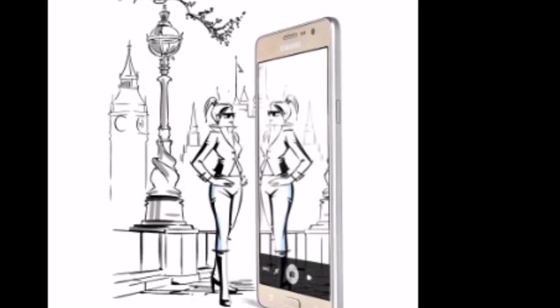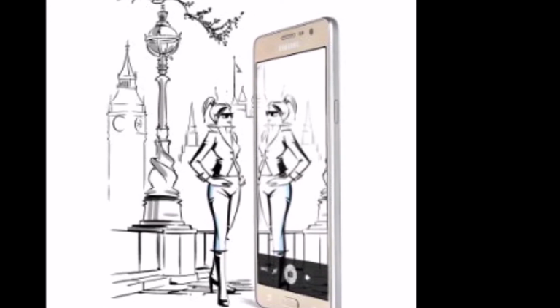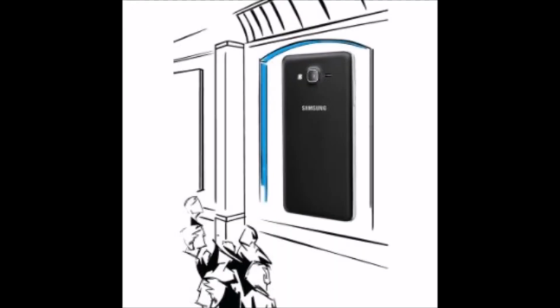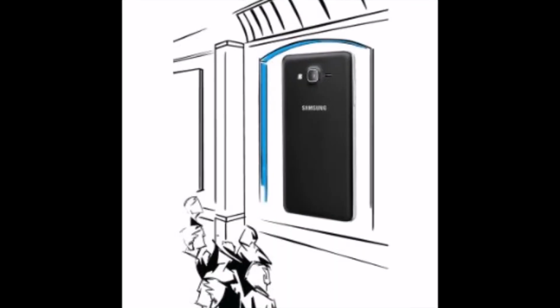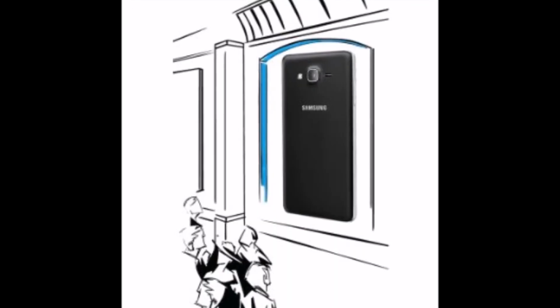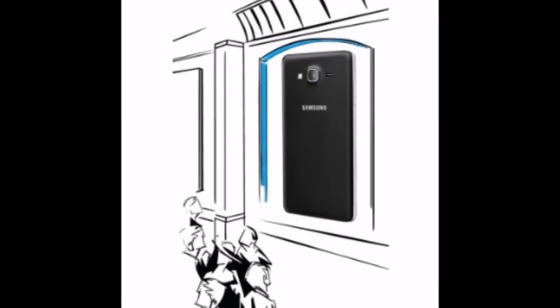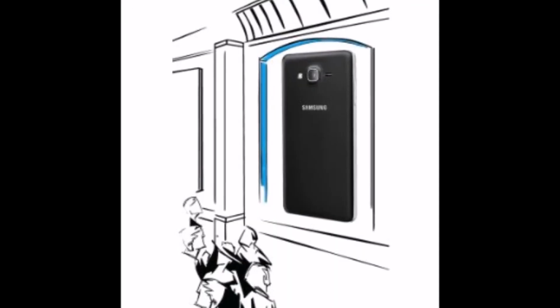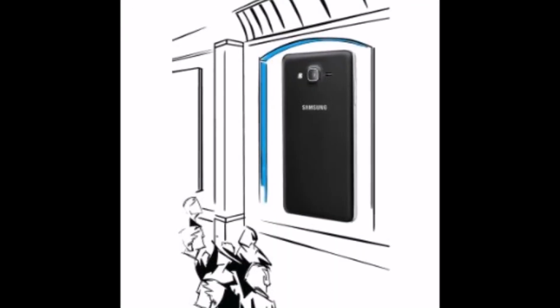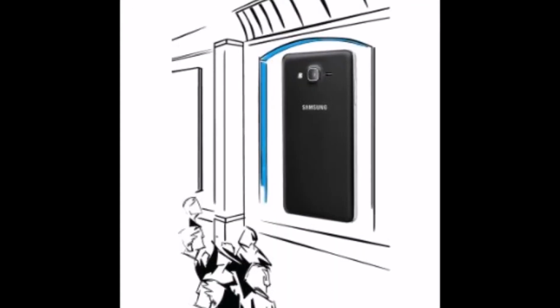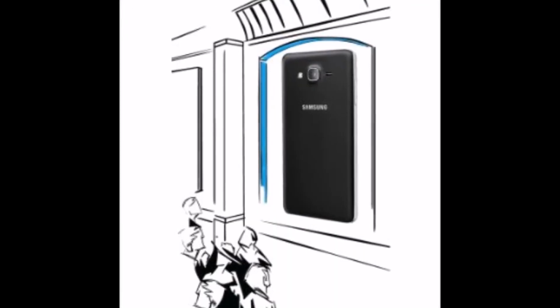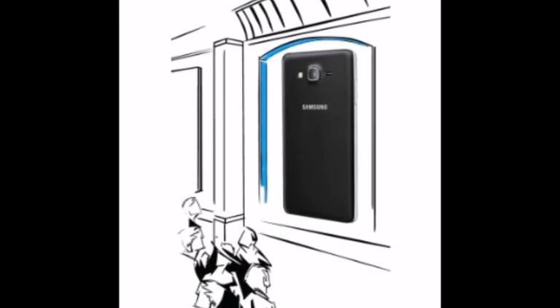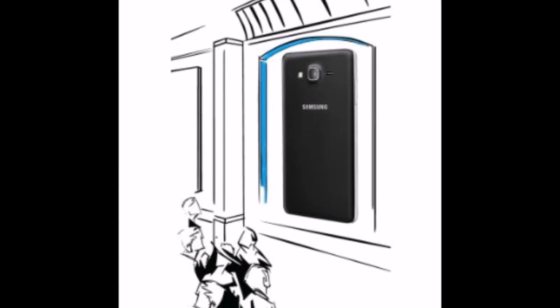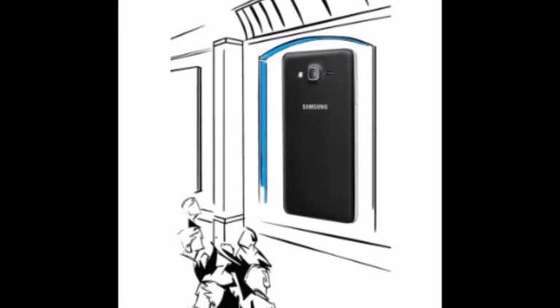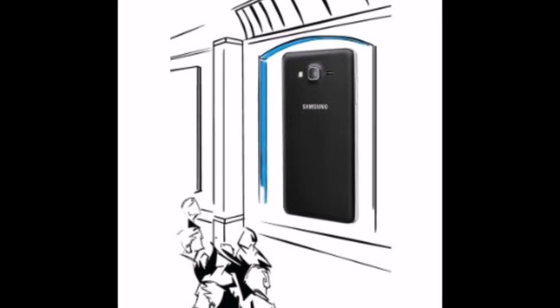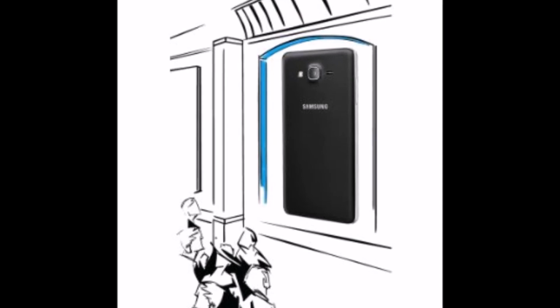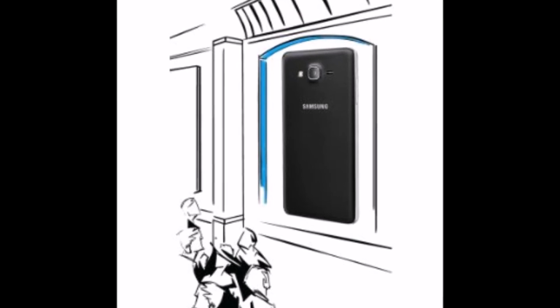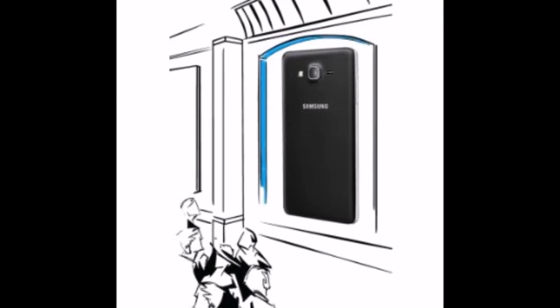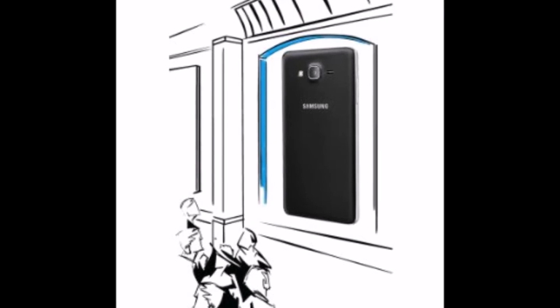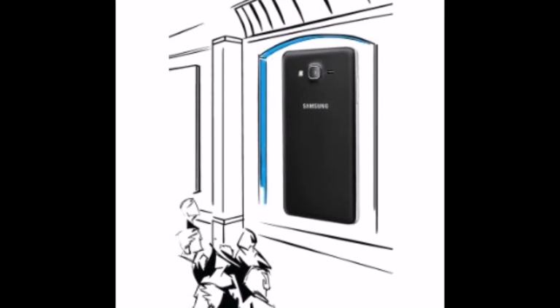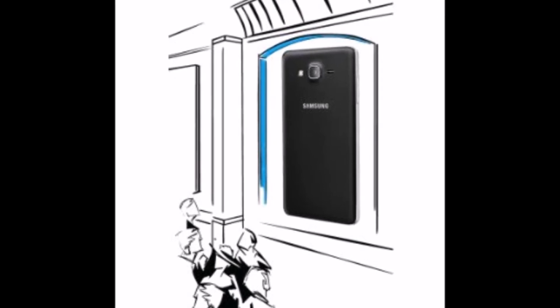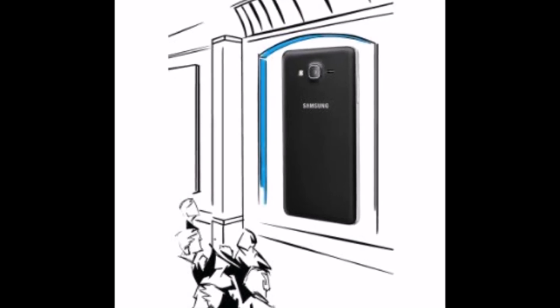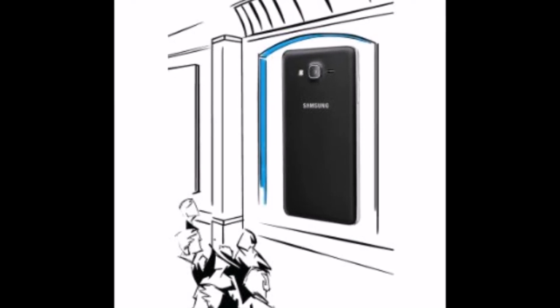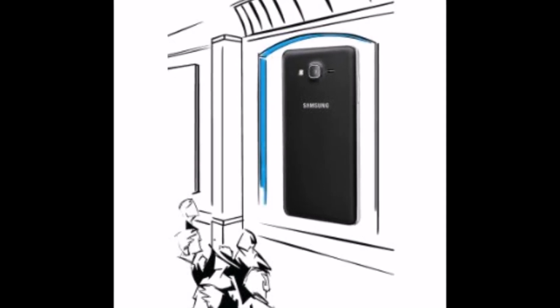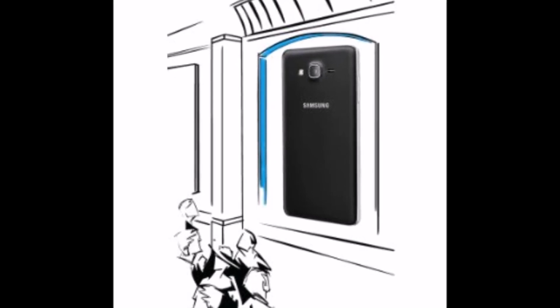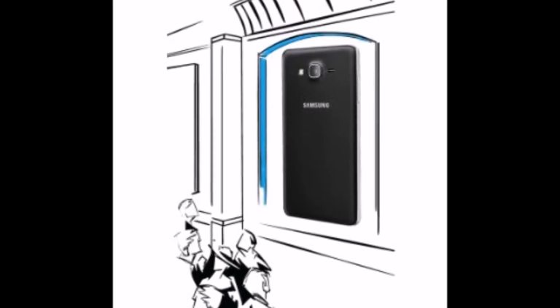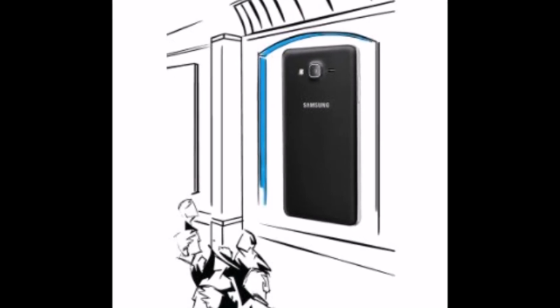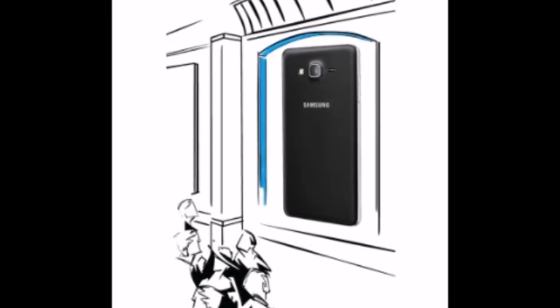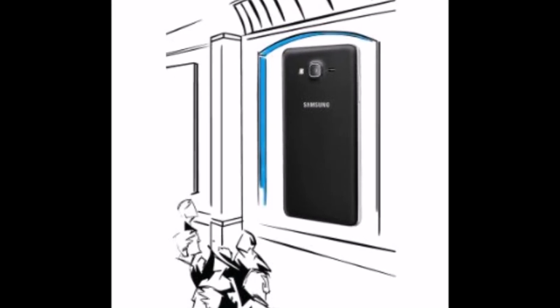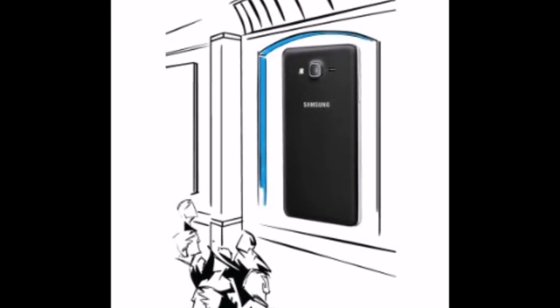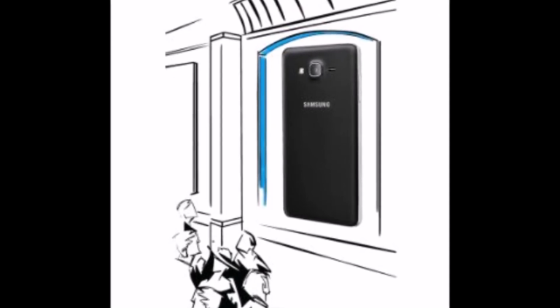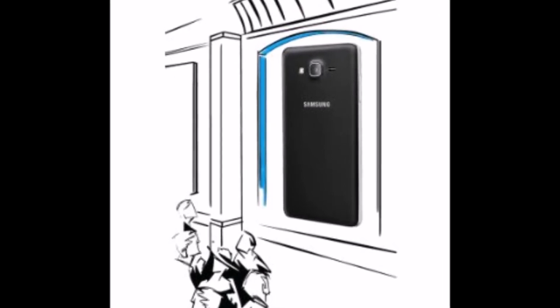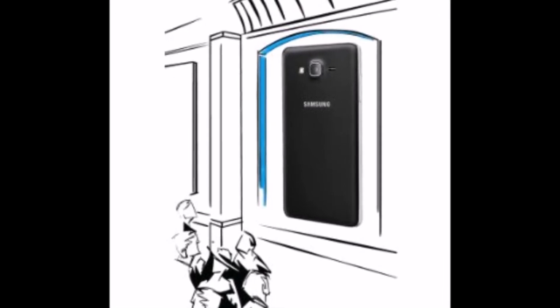Design. With its dazzling design and premium faux leather back, the Galaxy On7 Pro takes your style statement a notch higher.